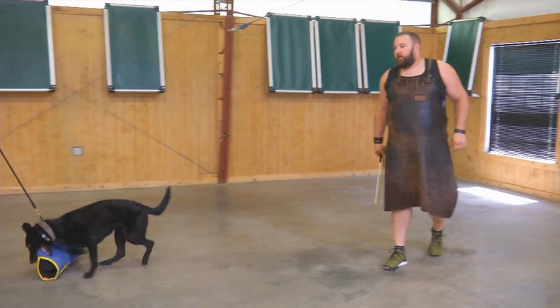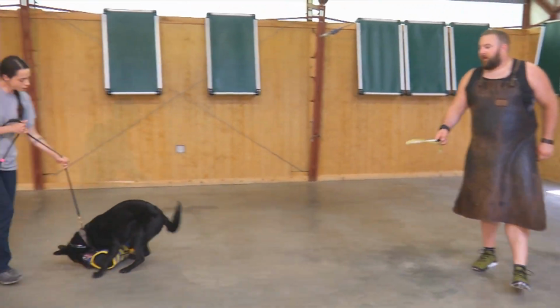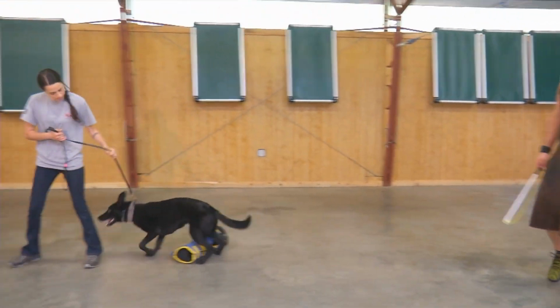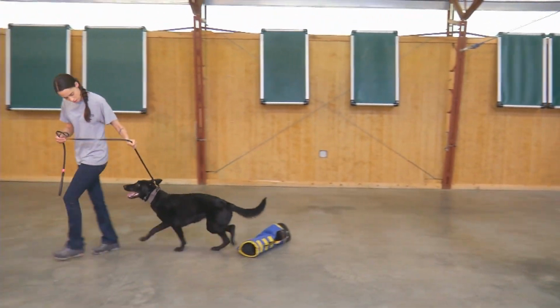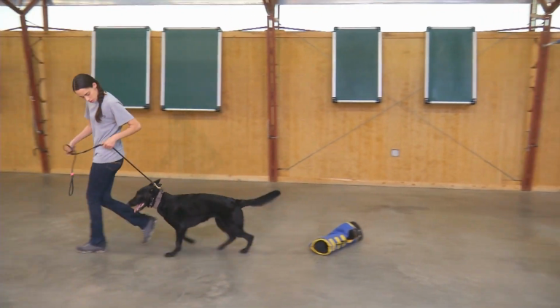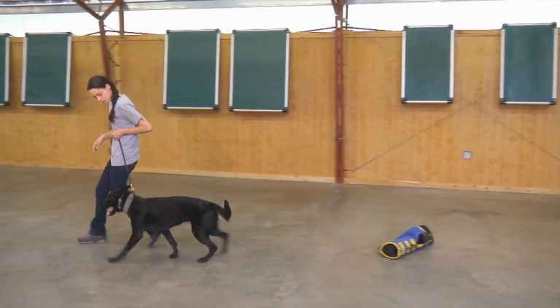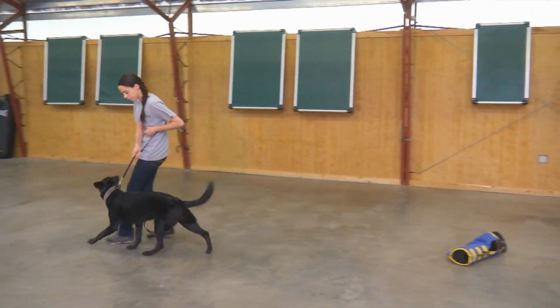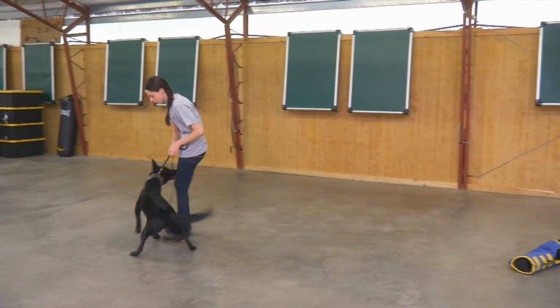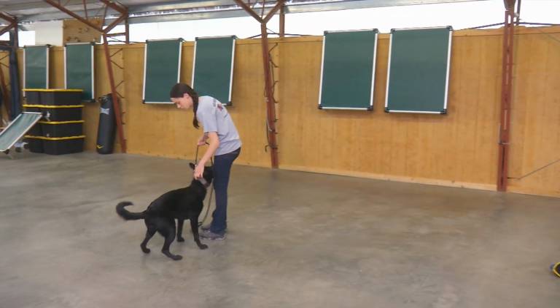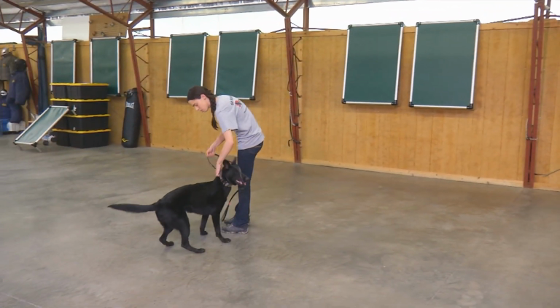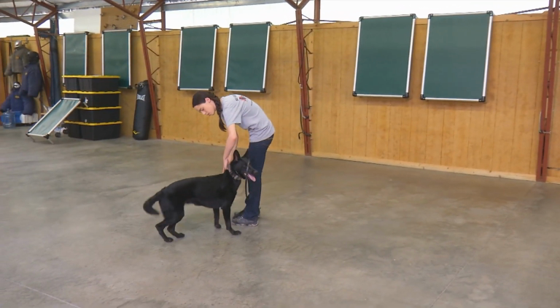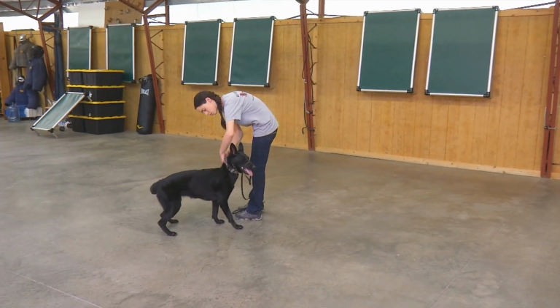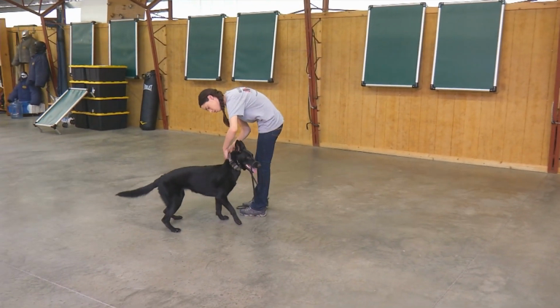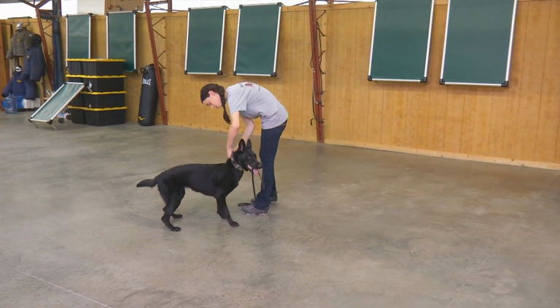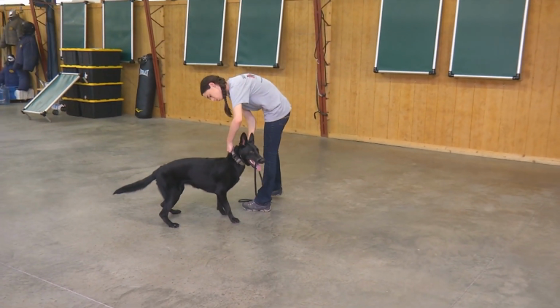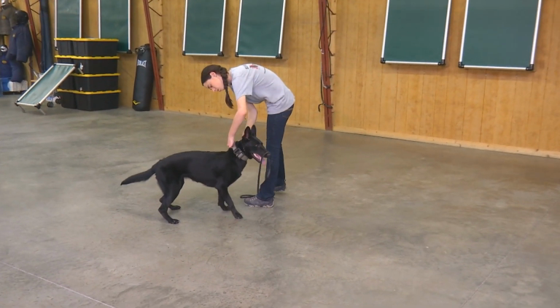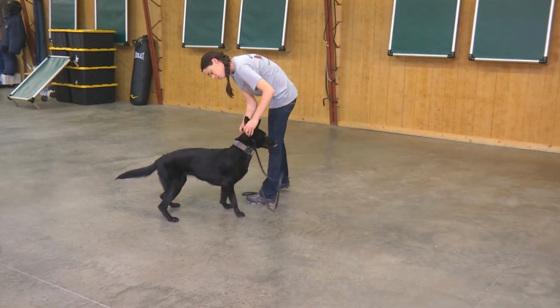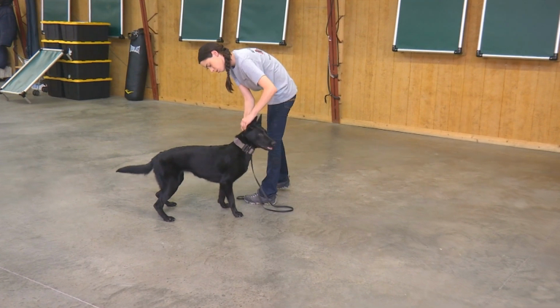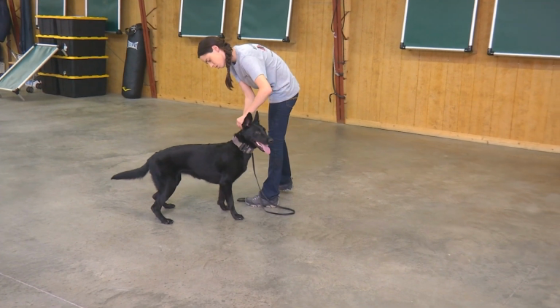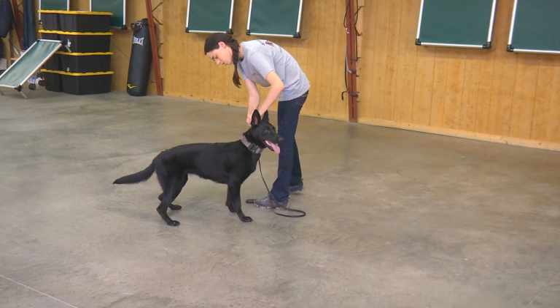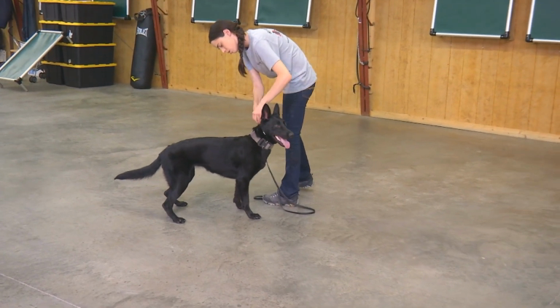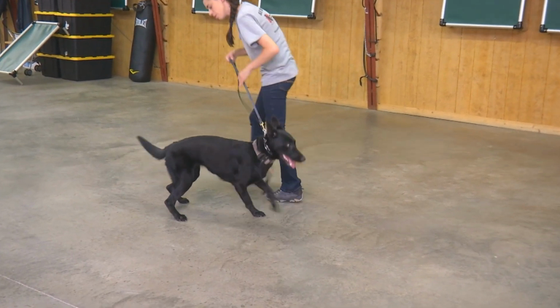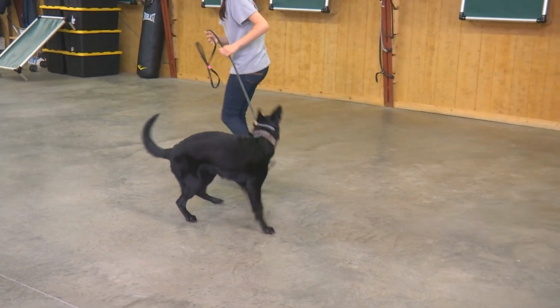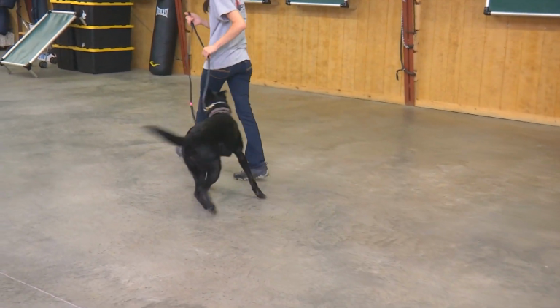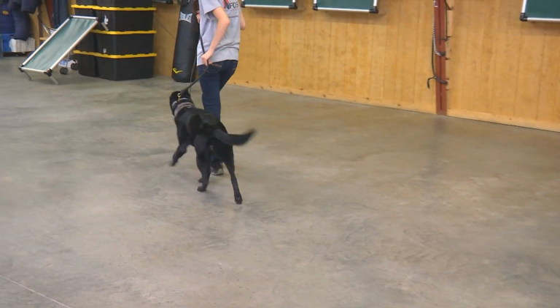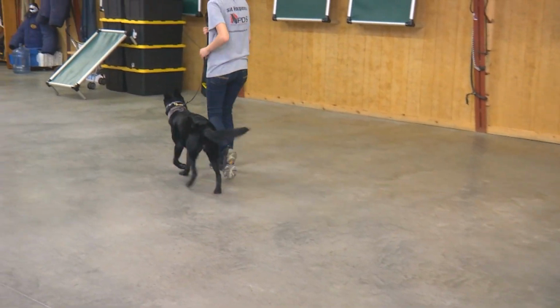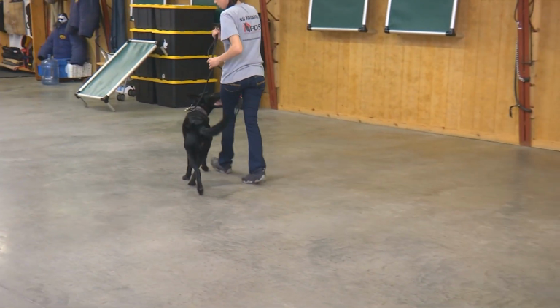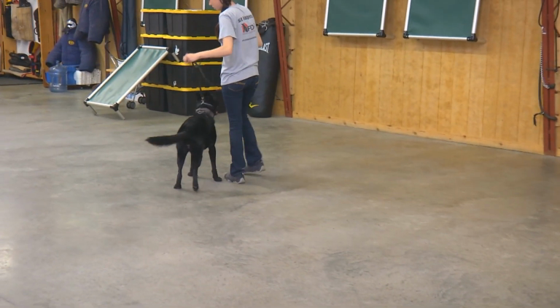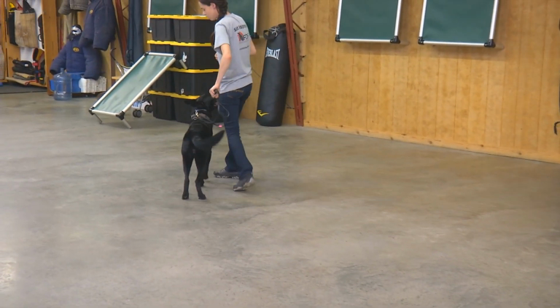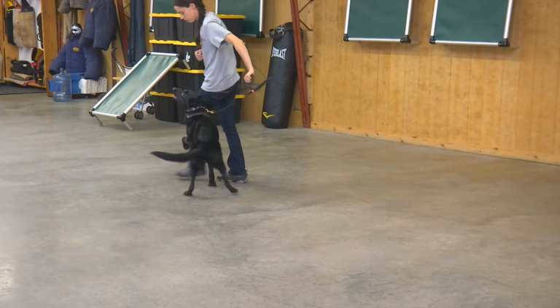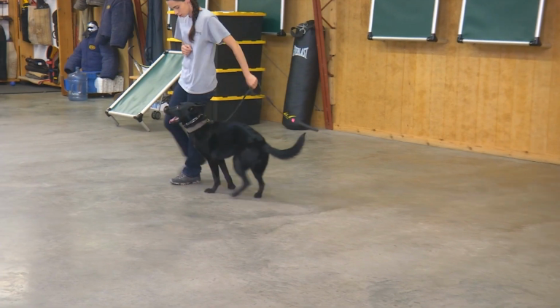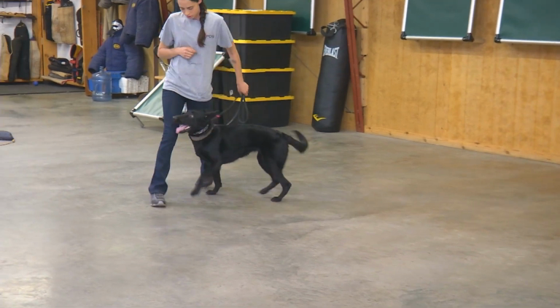Get her back on her pinch. Look at that — she squirrels right back into obedience. Bring her down here.